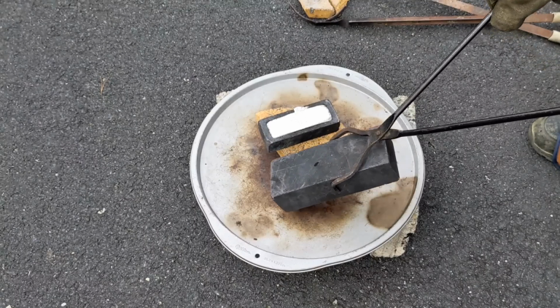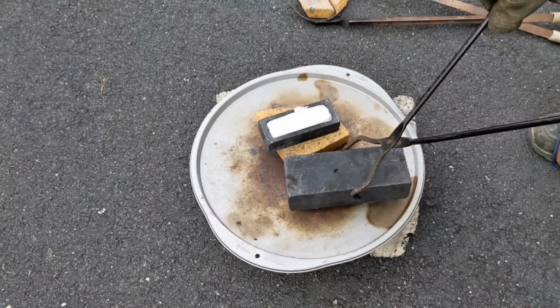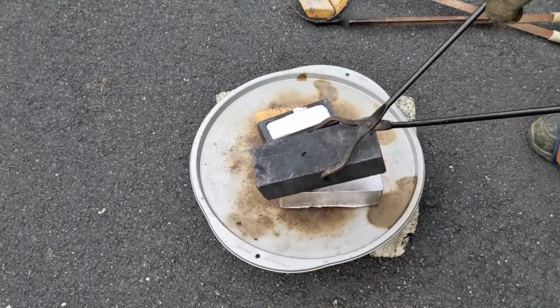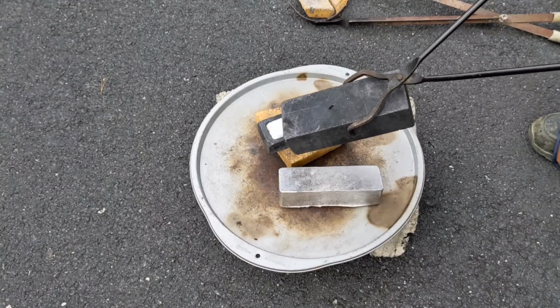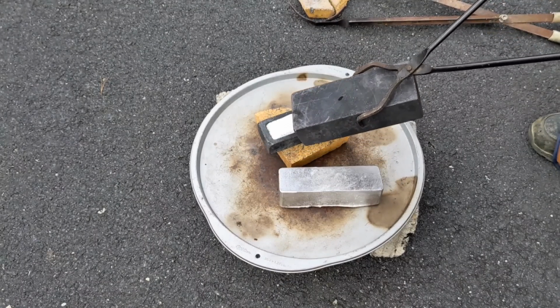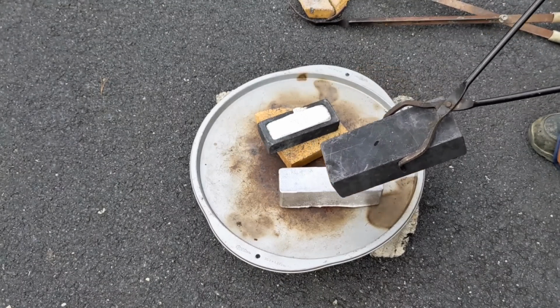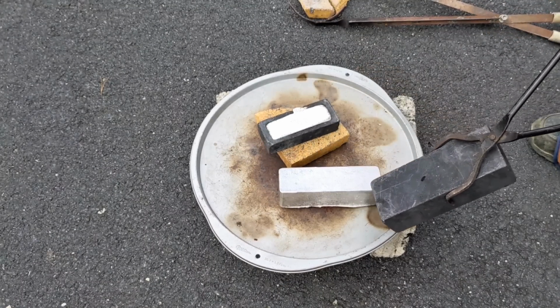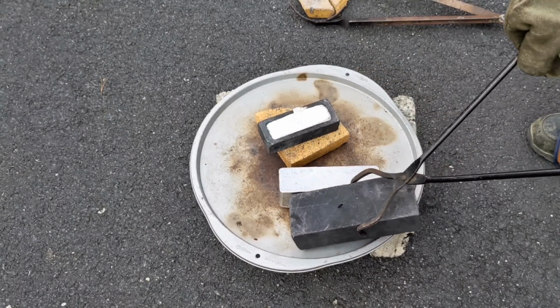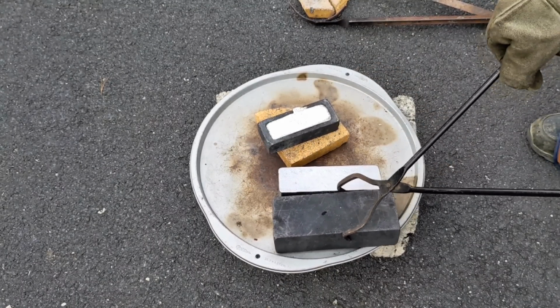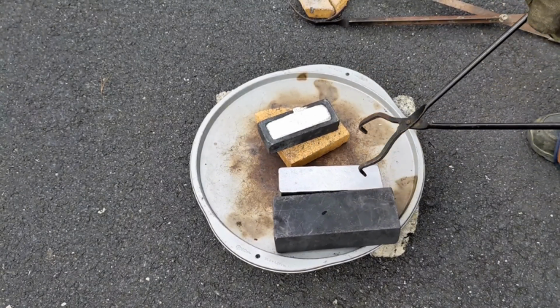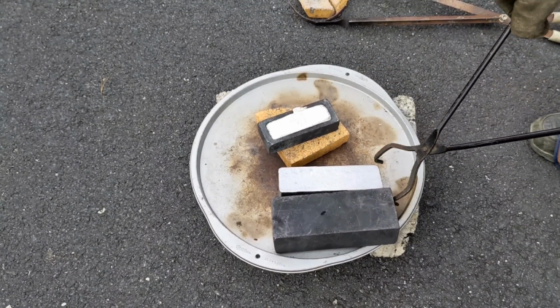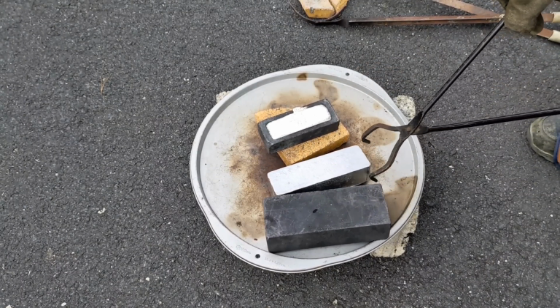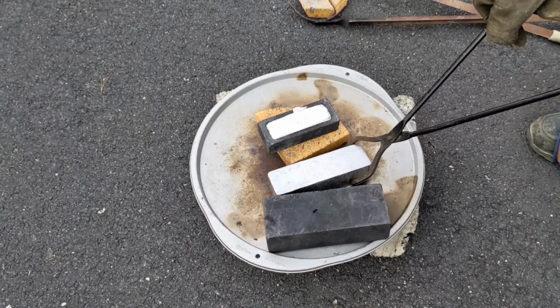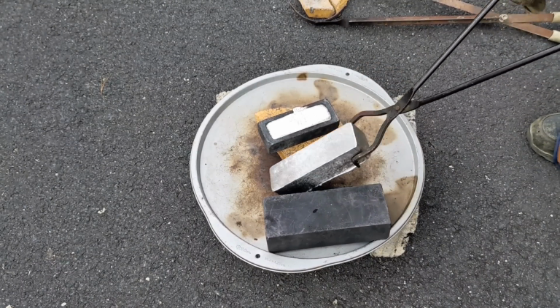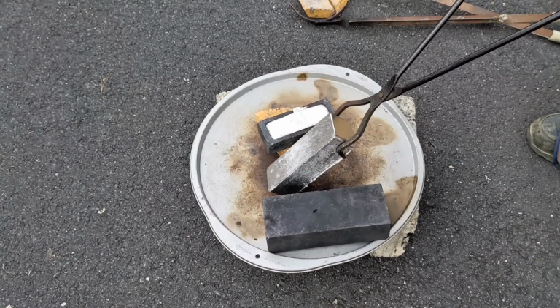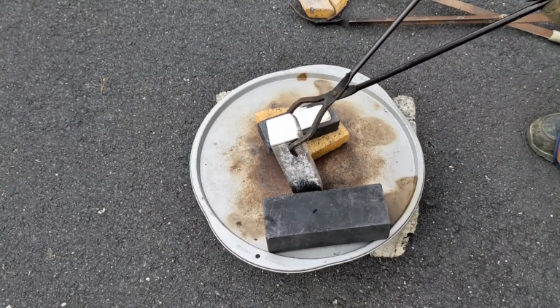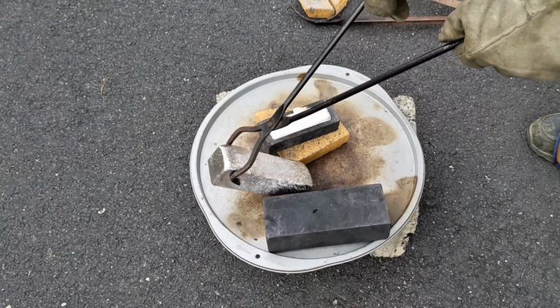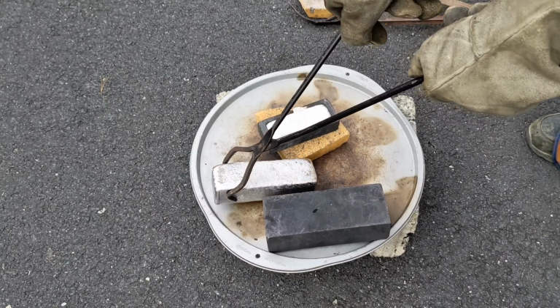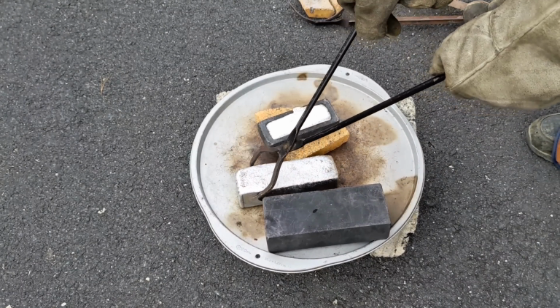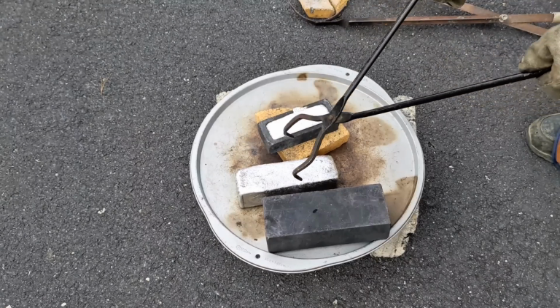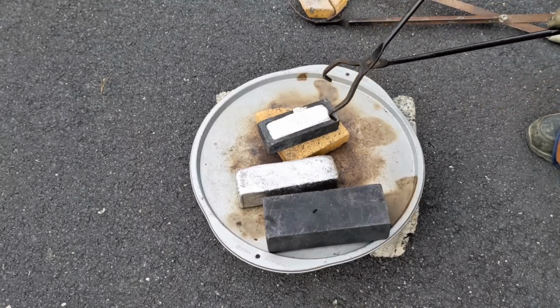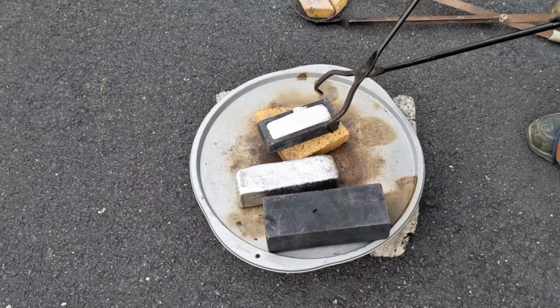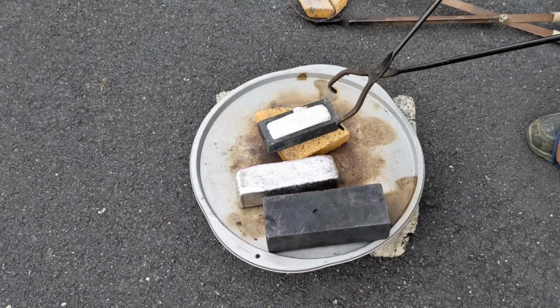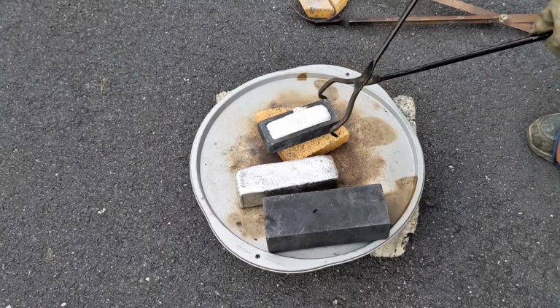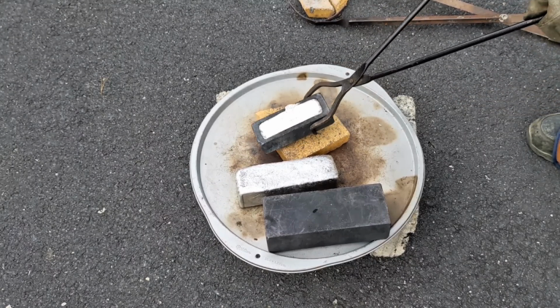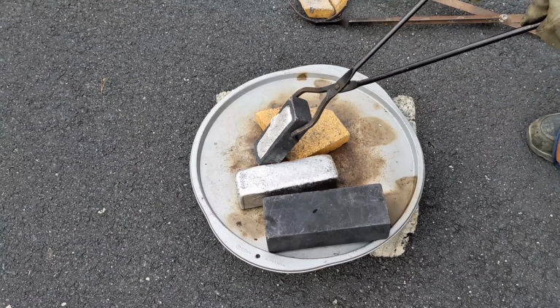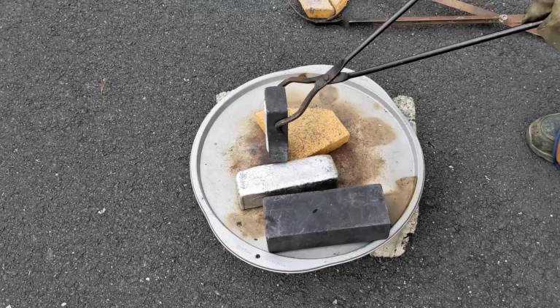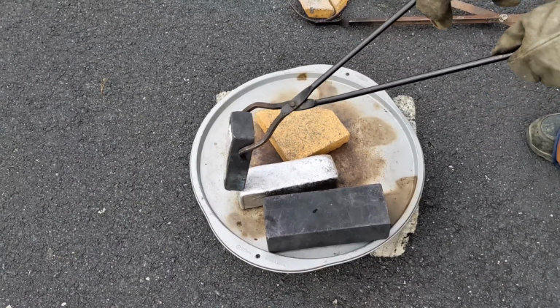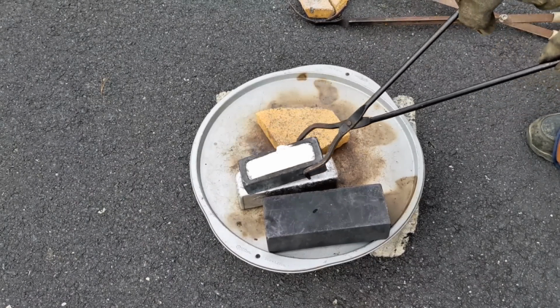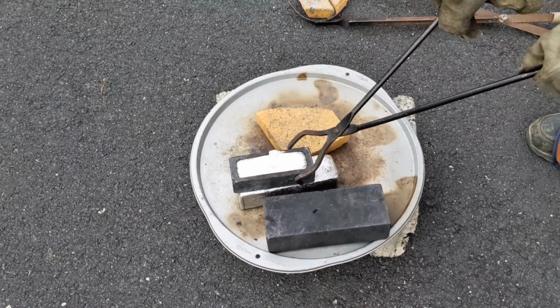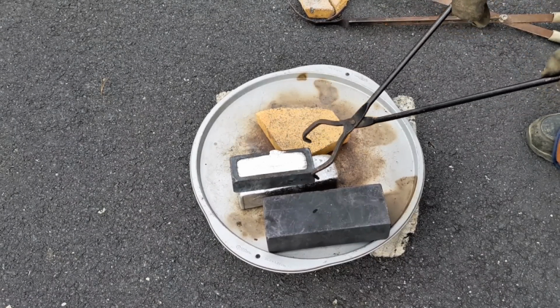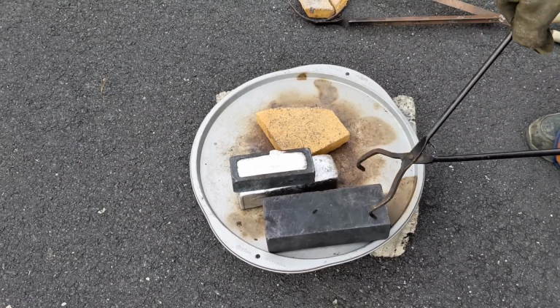And it's a success! So now it is time to pour out the remaining molten metal into that mold after I finish organizing my workspace.